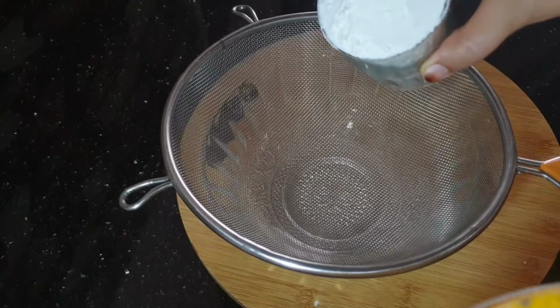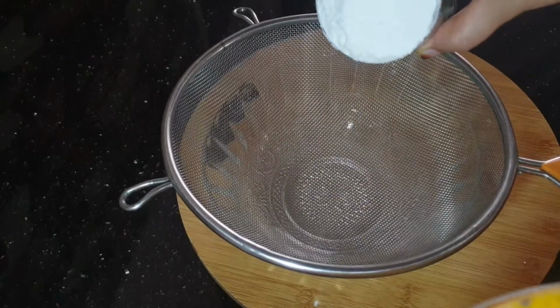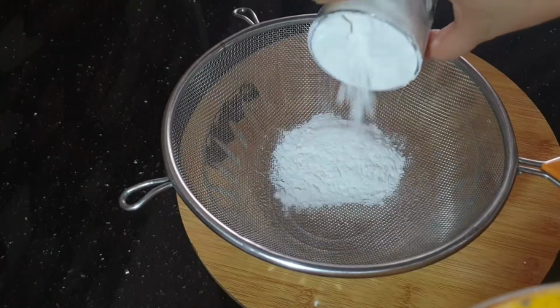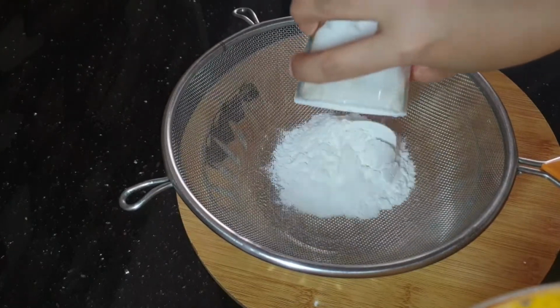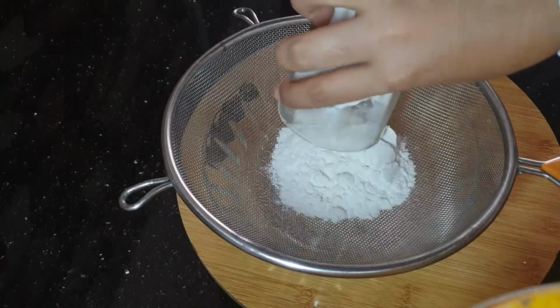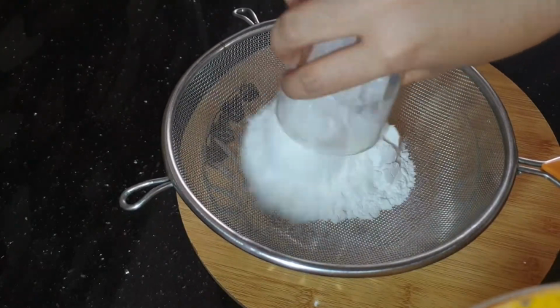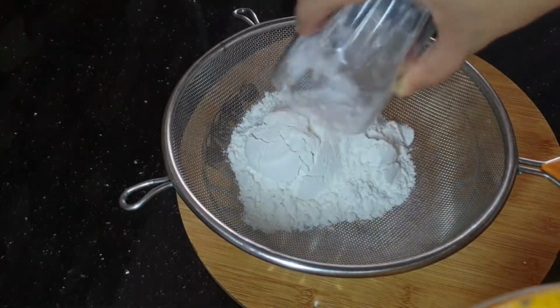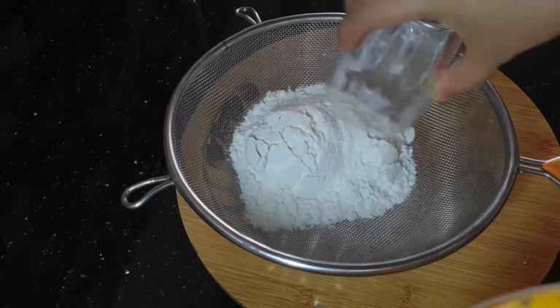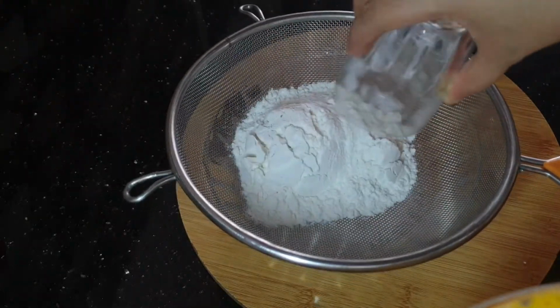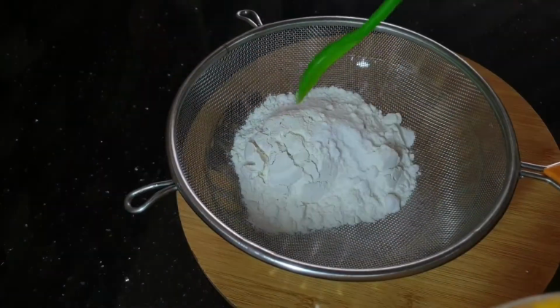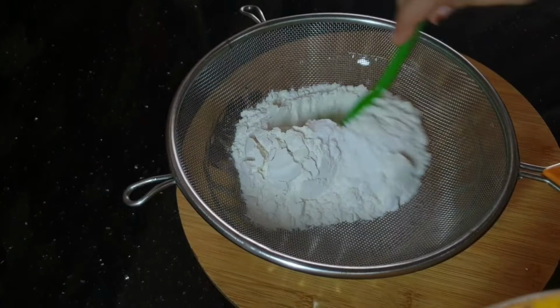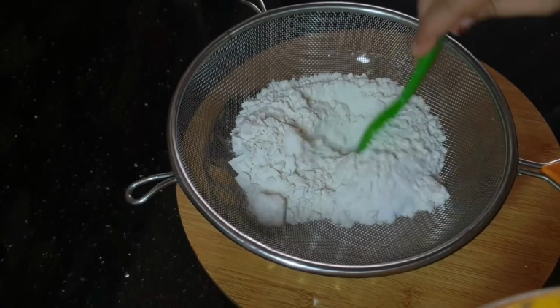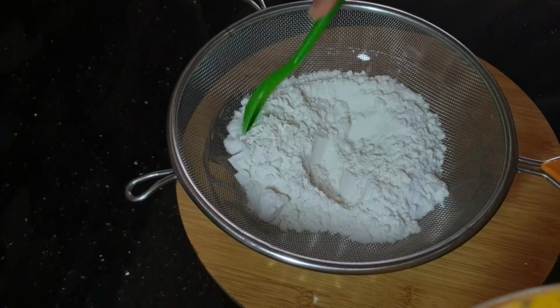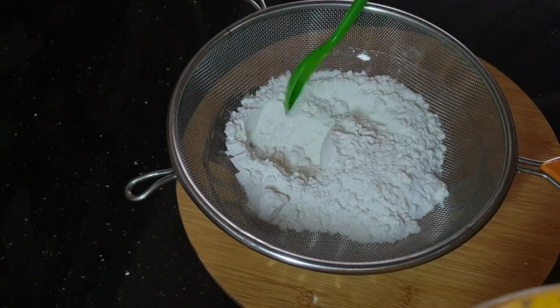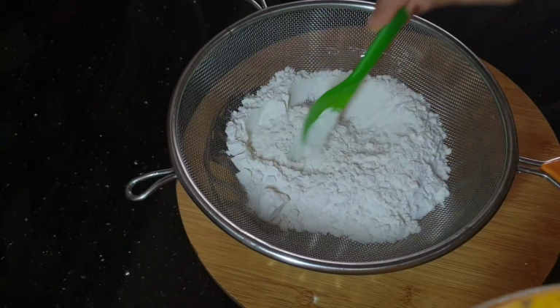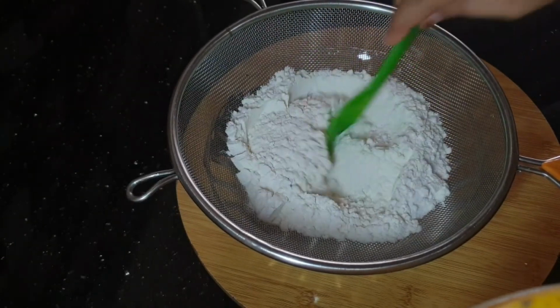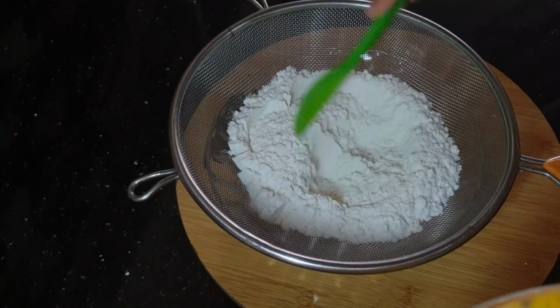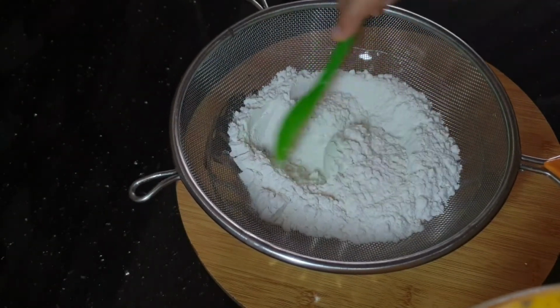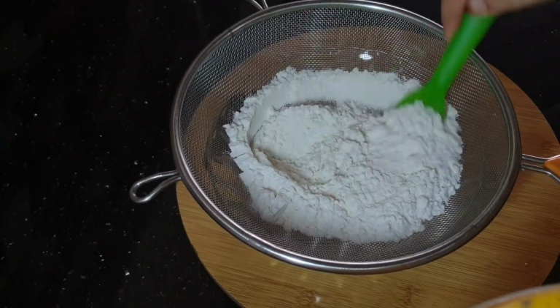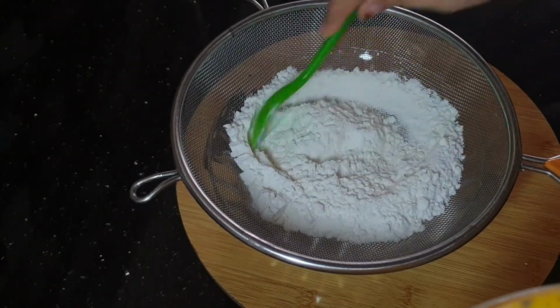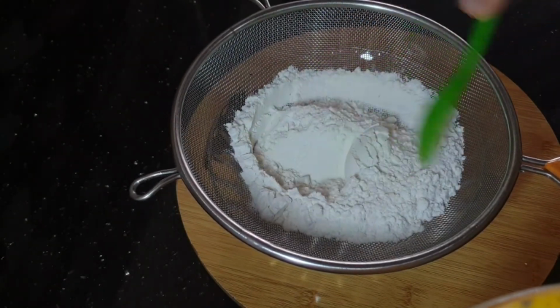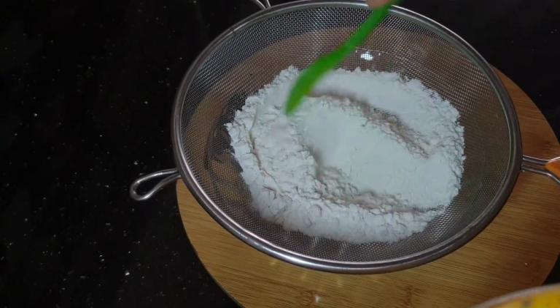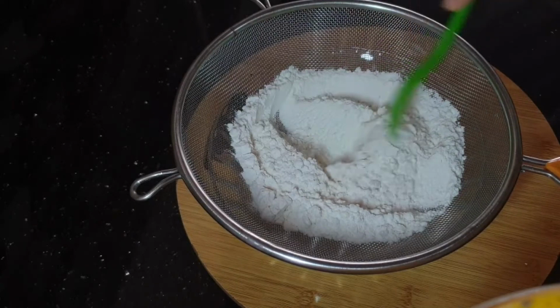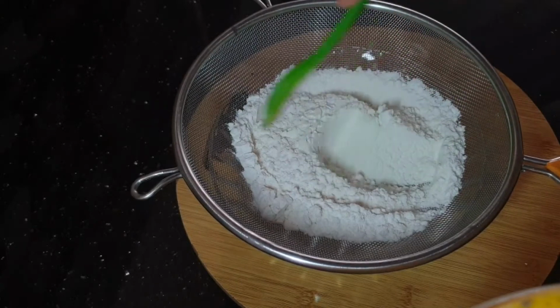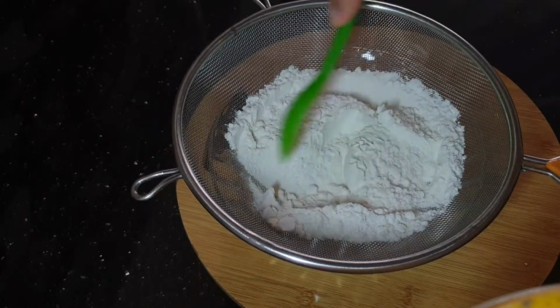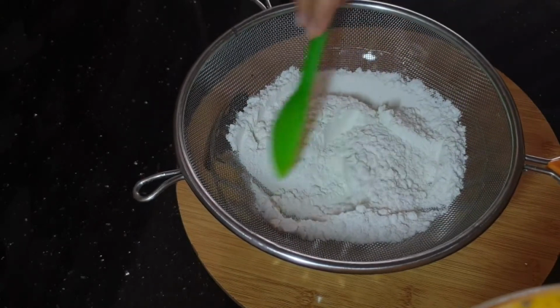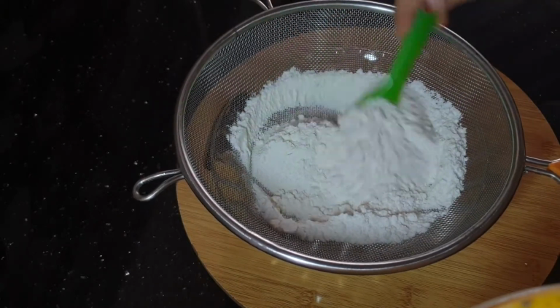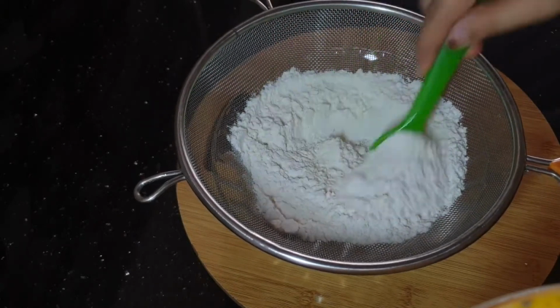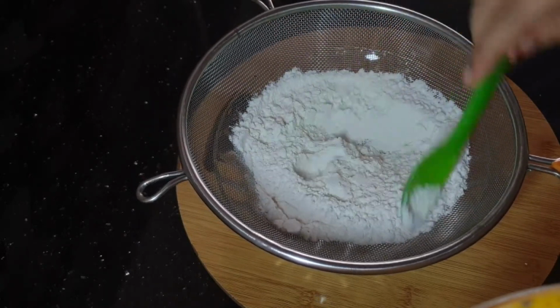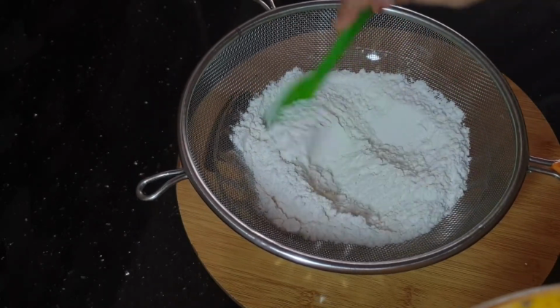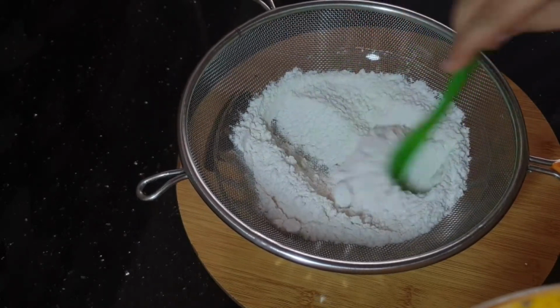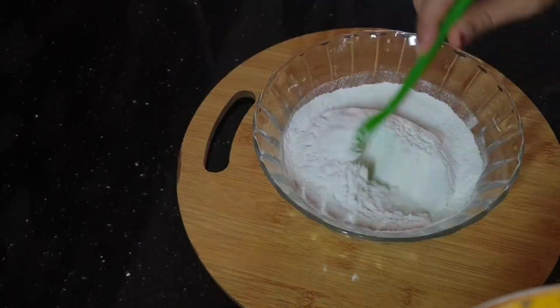Add baking powder or baking soda. Make sure you add dry fruits in a glass.